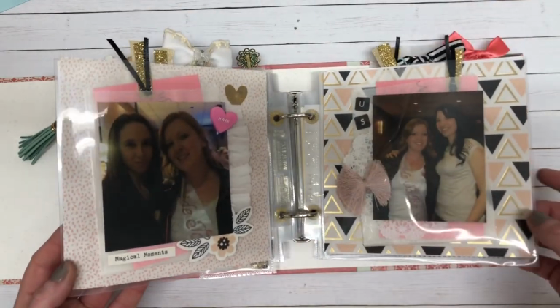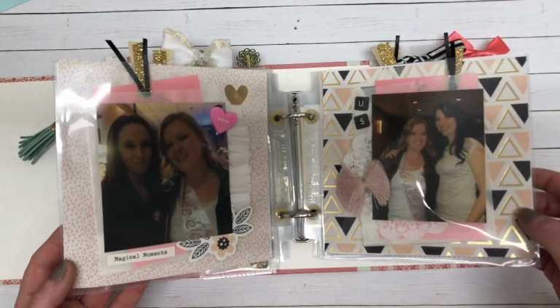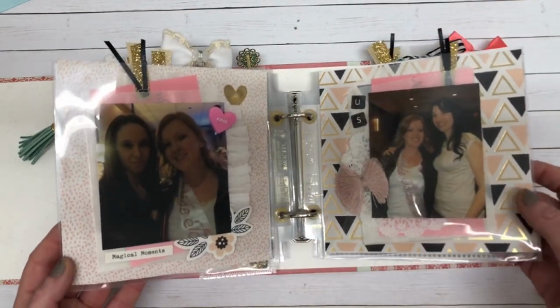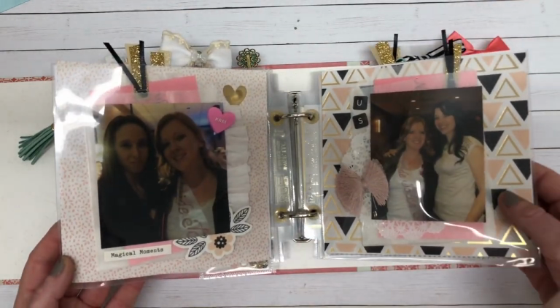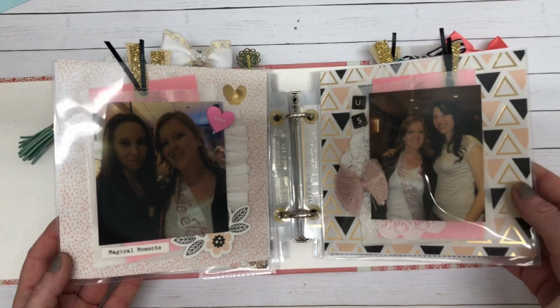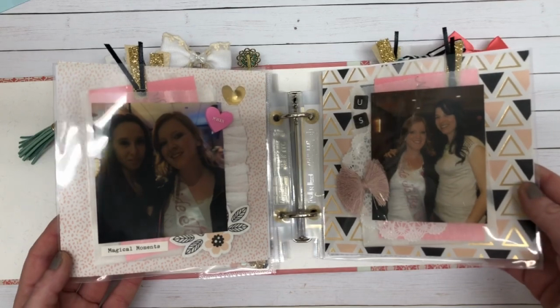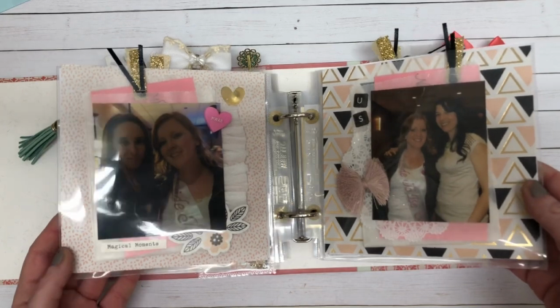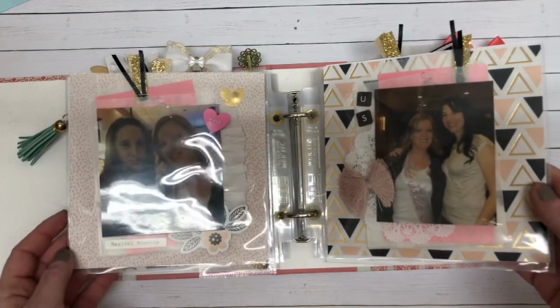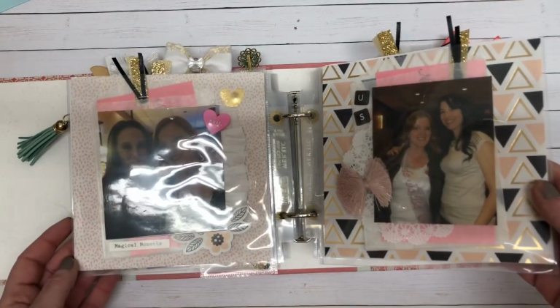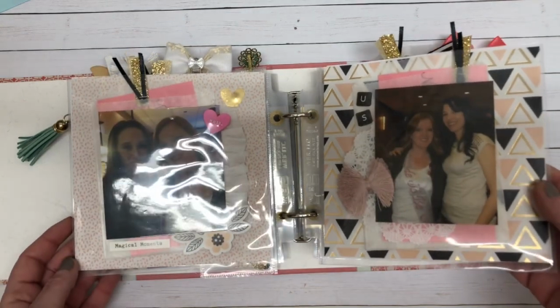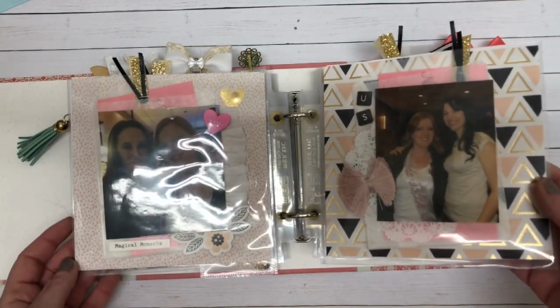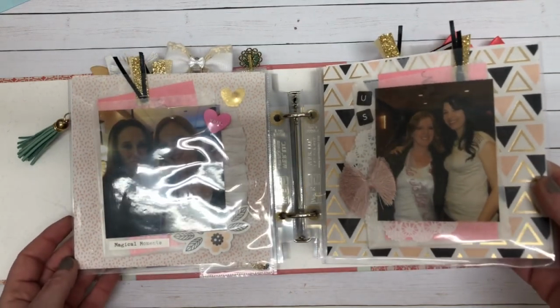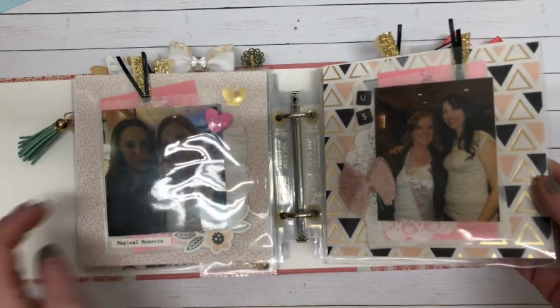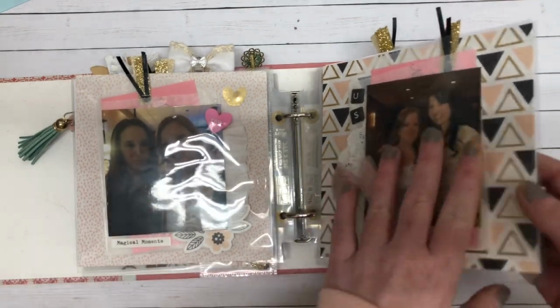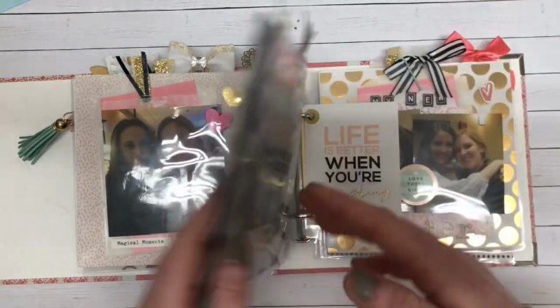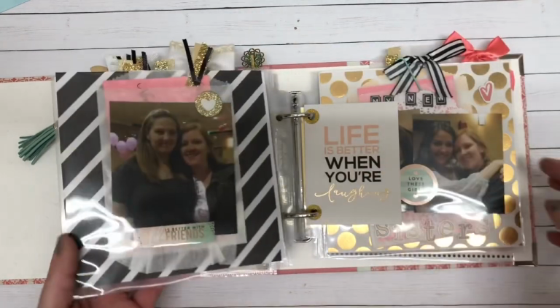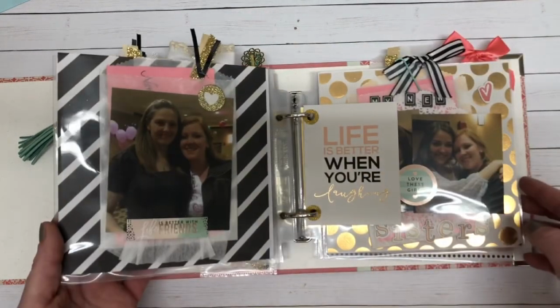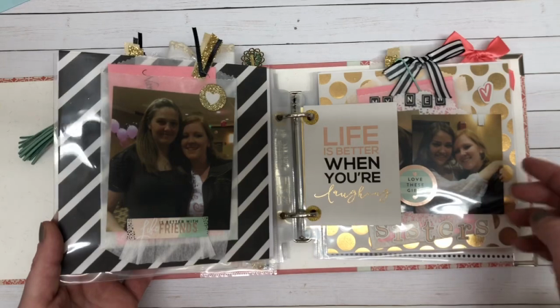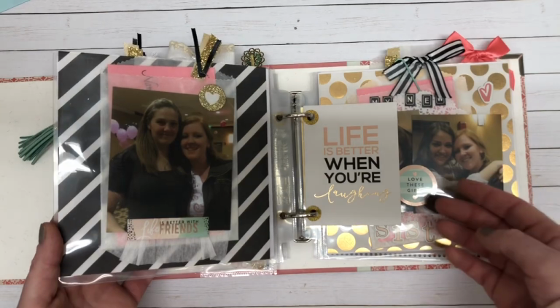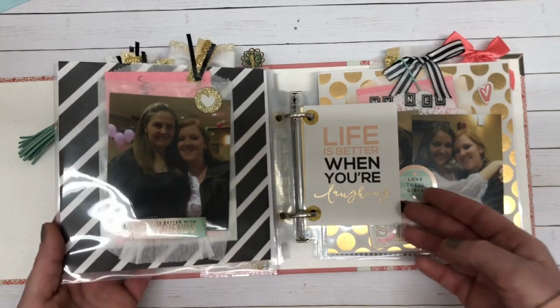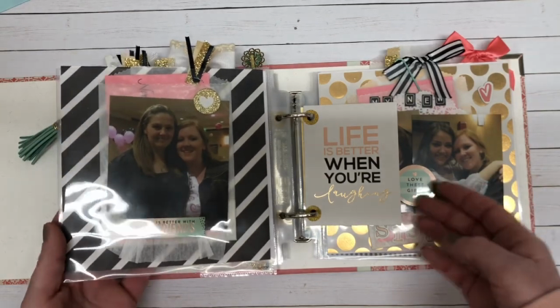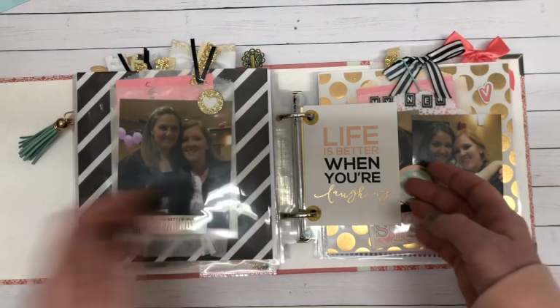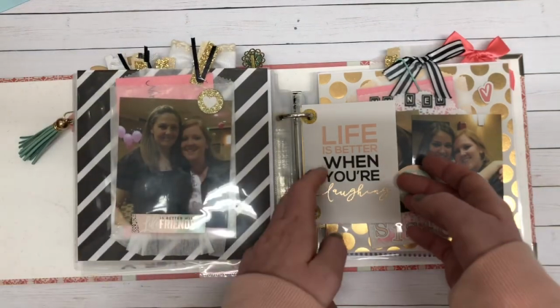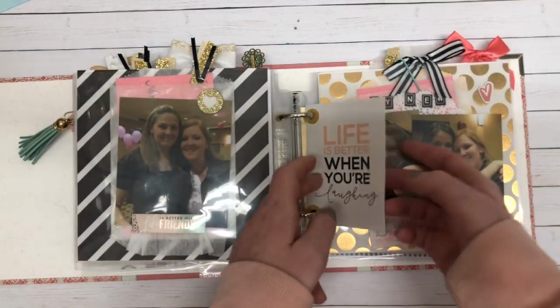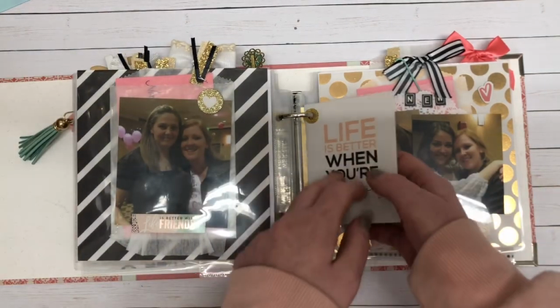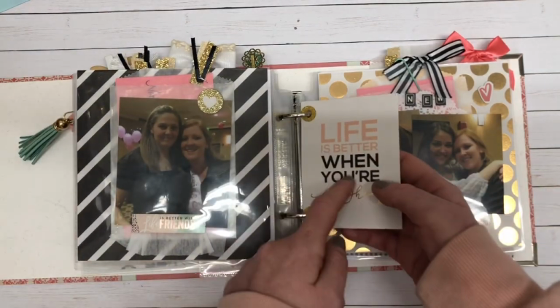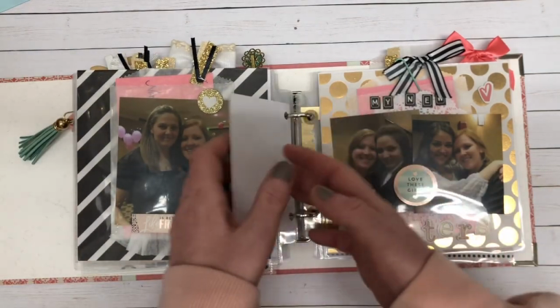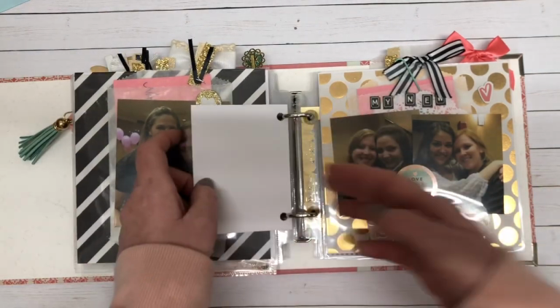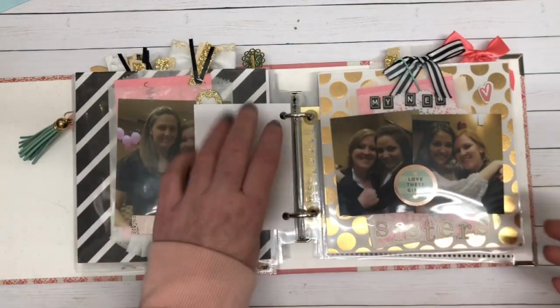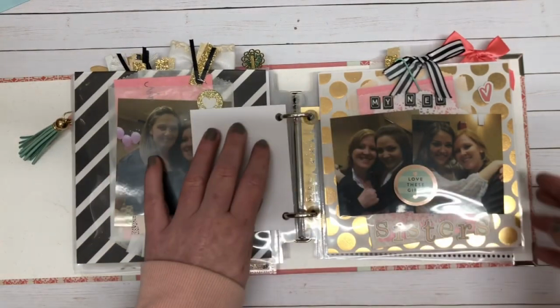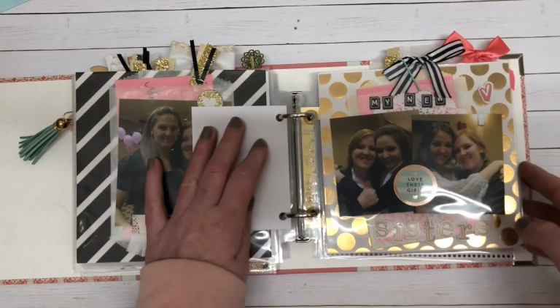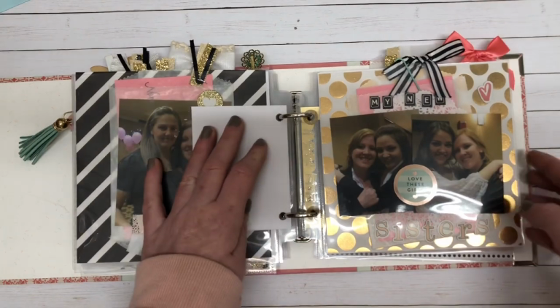I know the glare is awful. I did add a little cut apart where I will do some journaling.